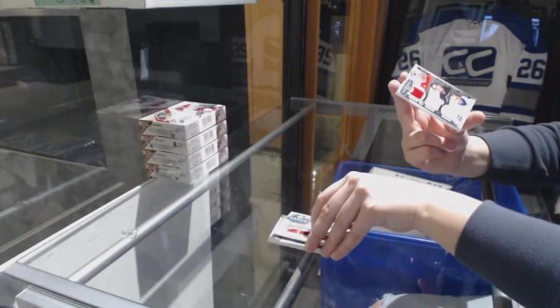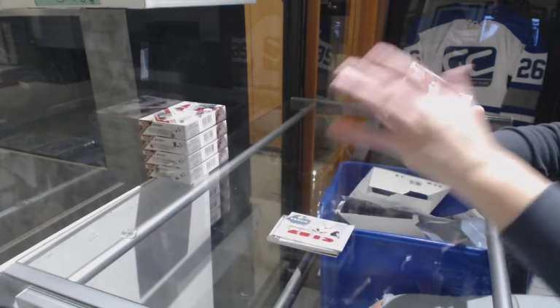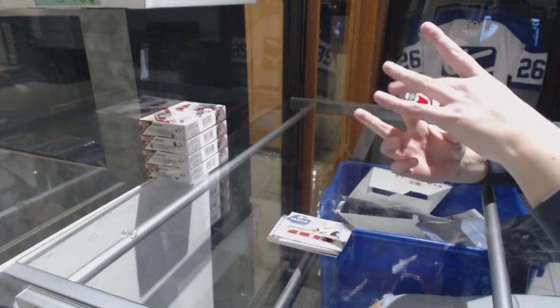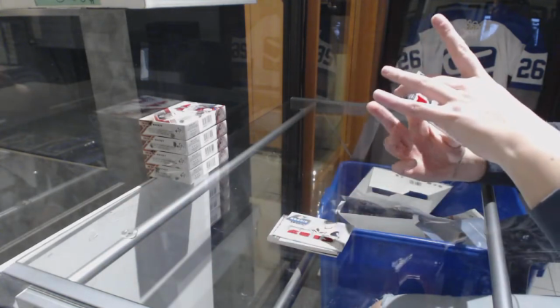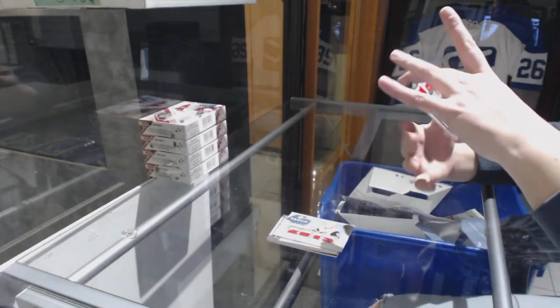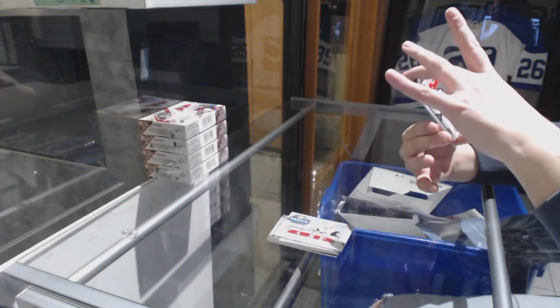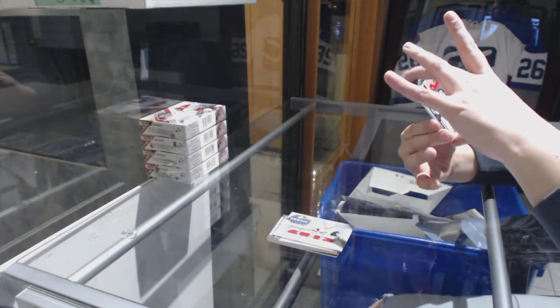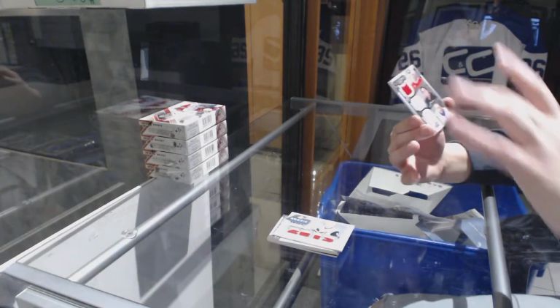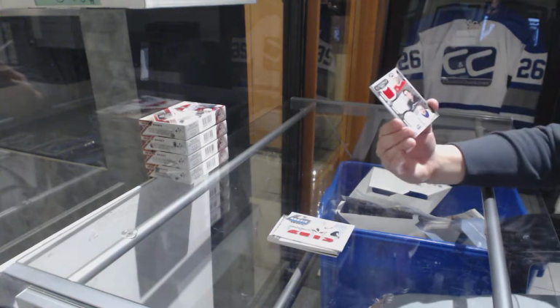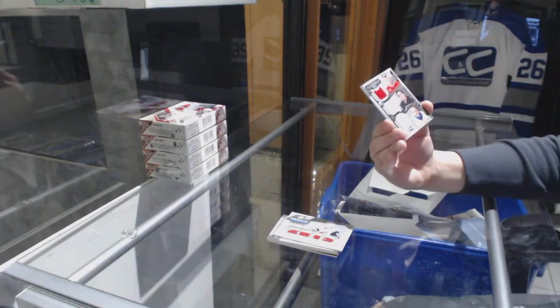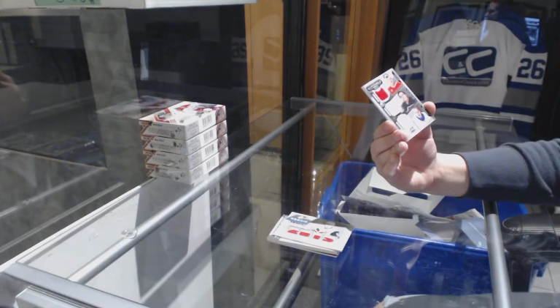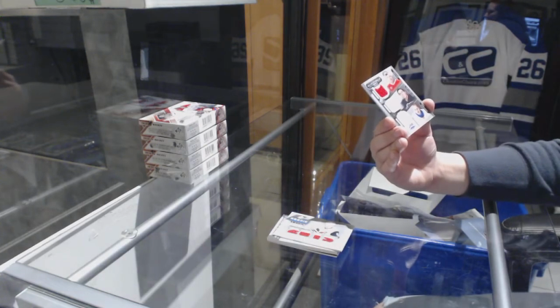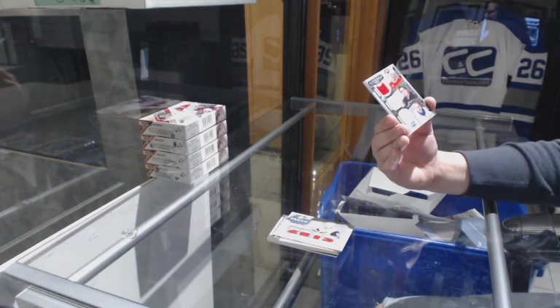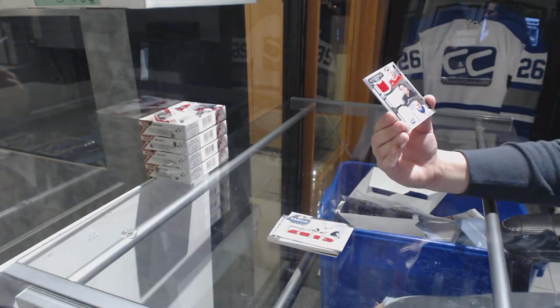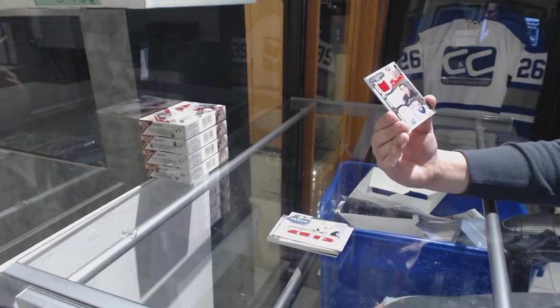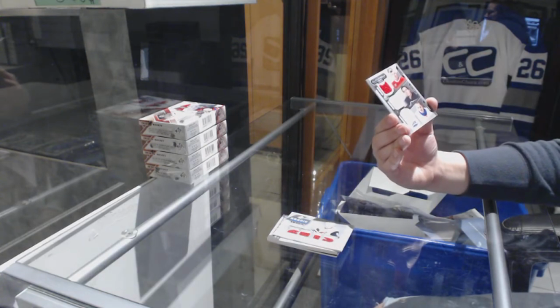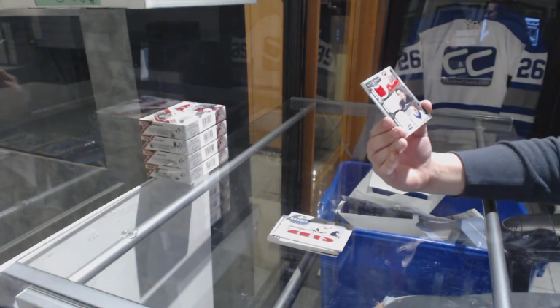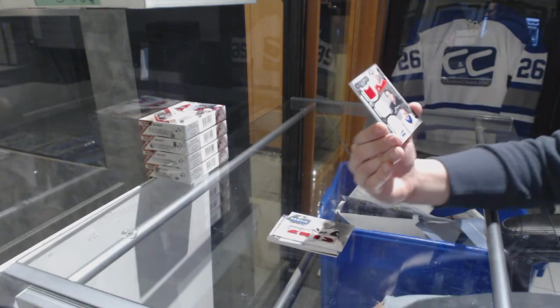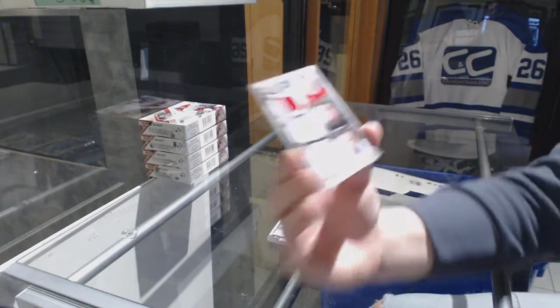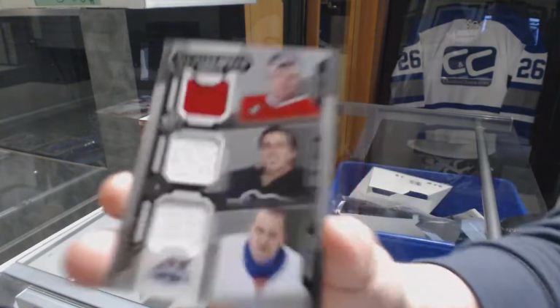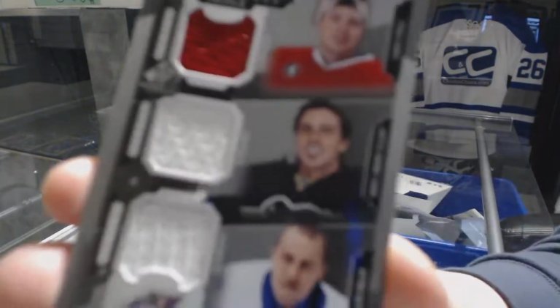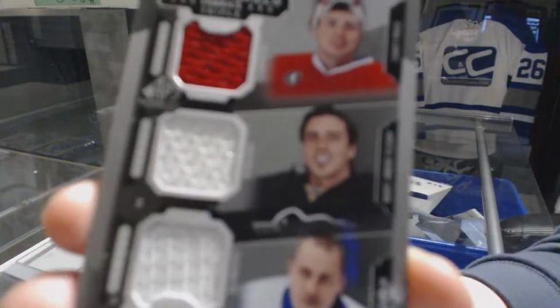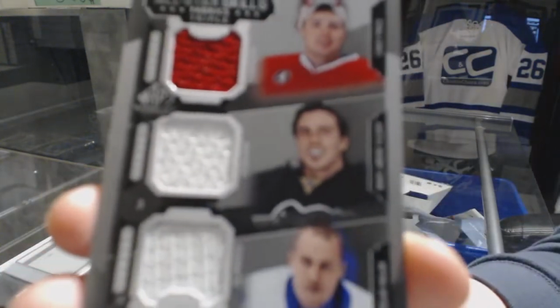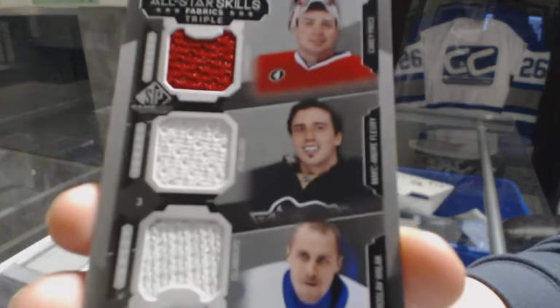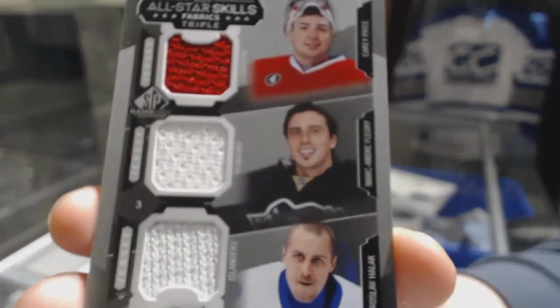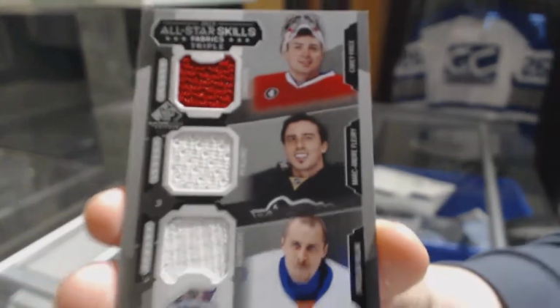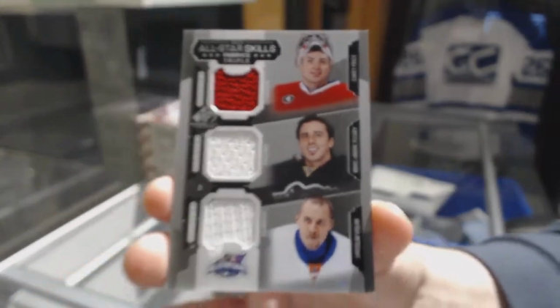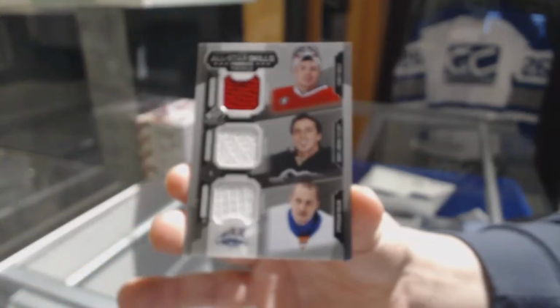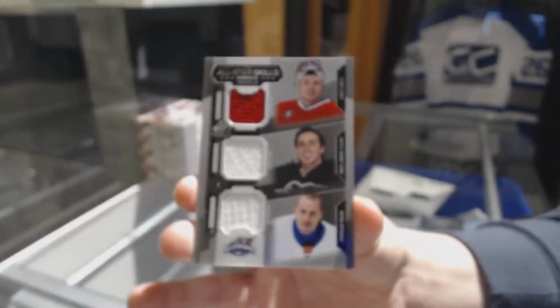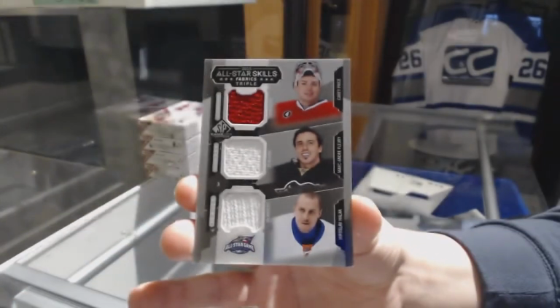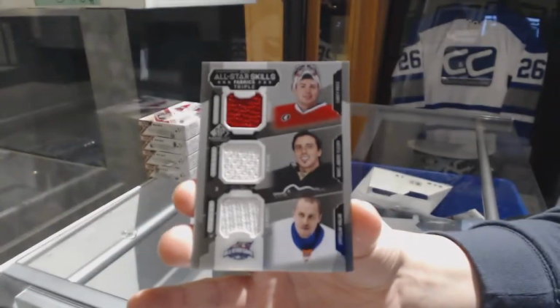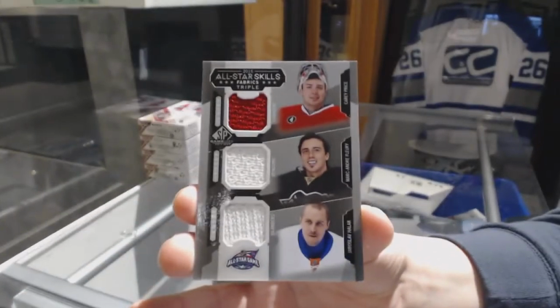And we've got a triple jersey, random between Montreal, Pittsburgh, and the Islanders — Carey Price, Marc-Andre Fleury, and Jaroslav Halak.